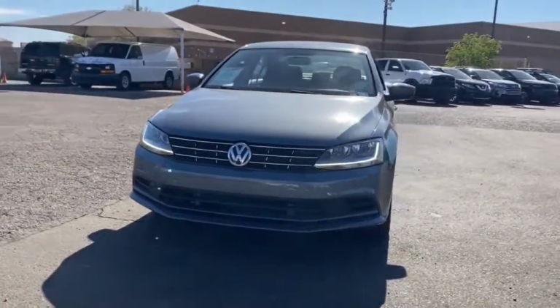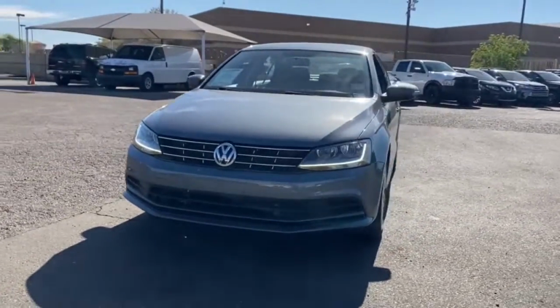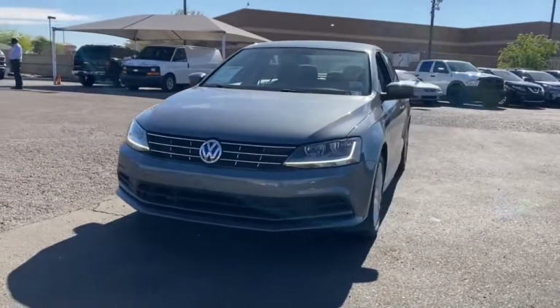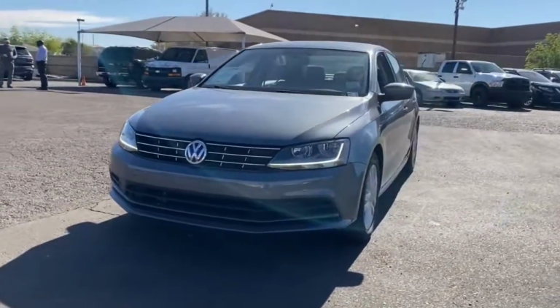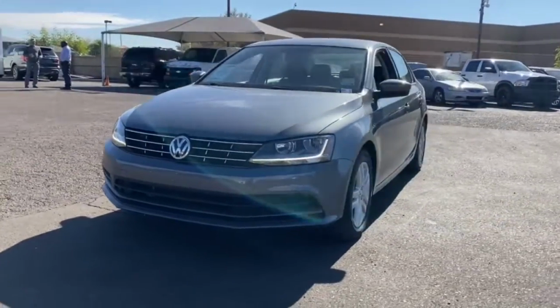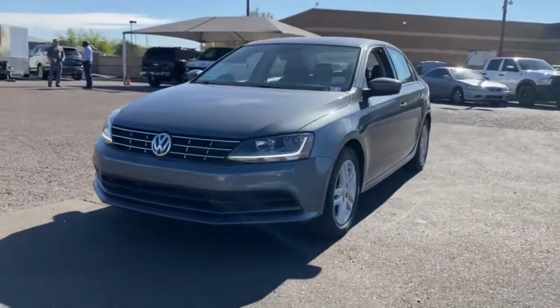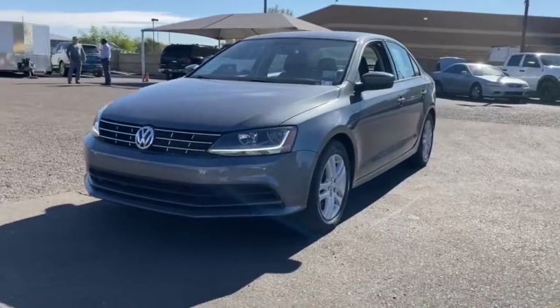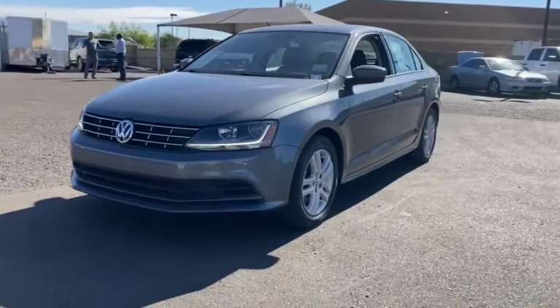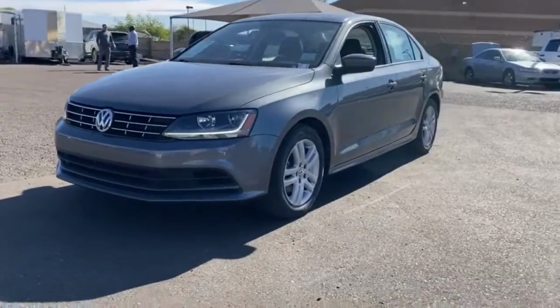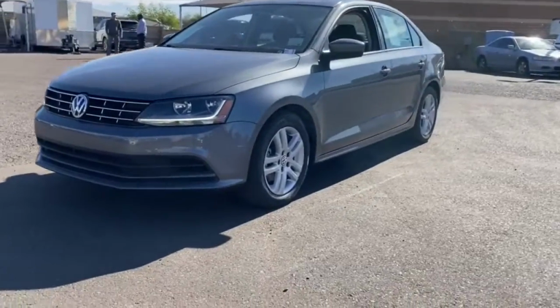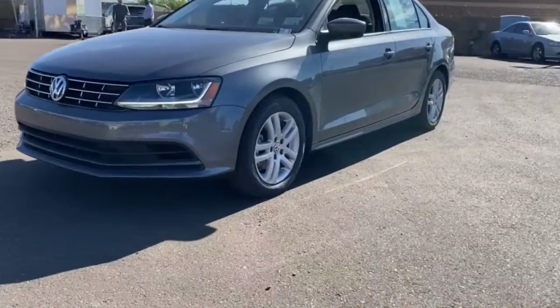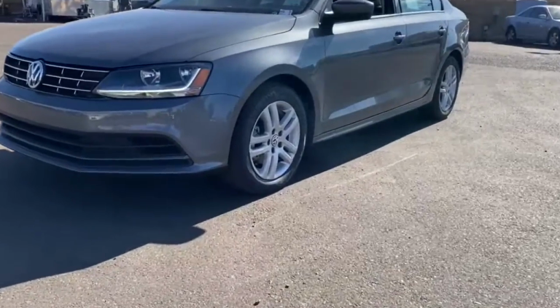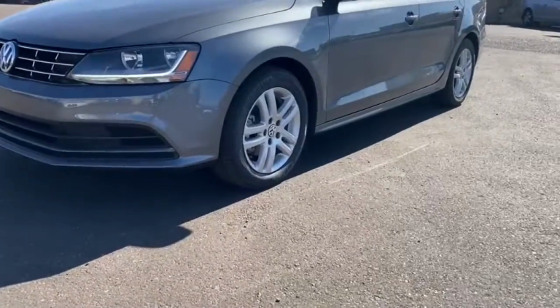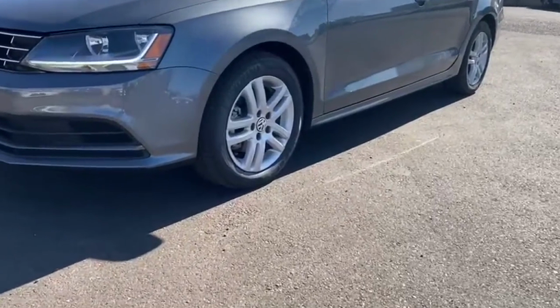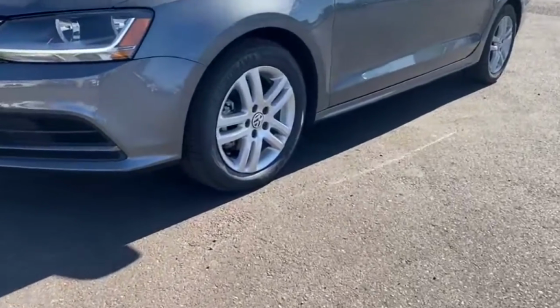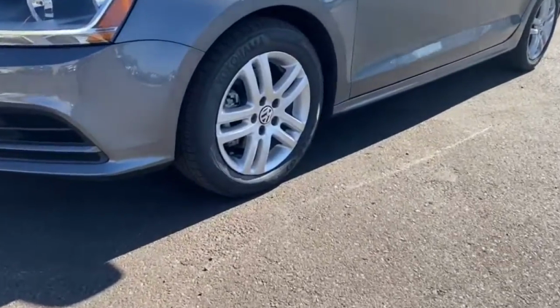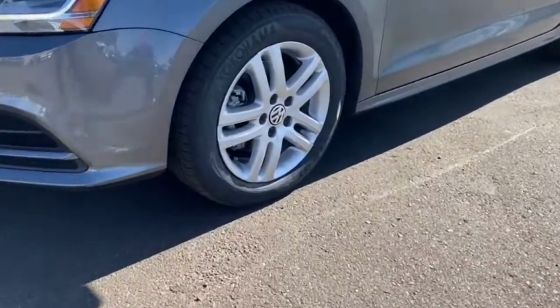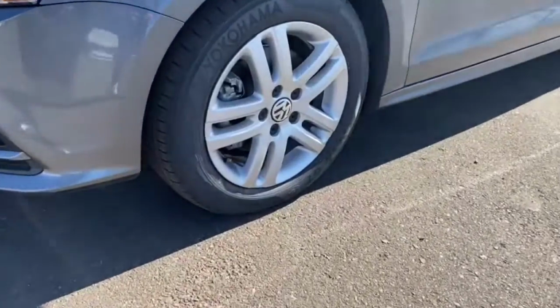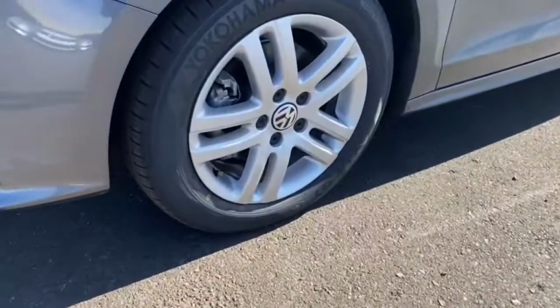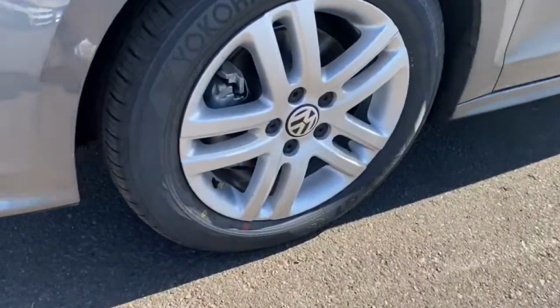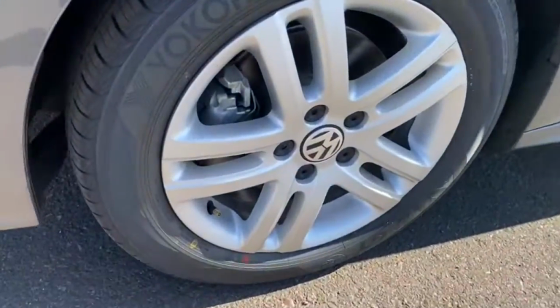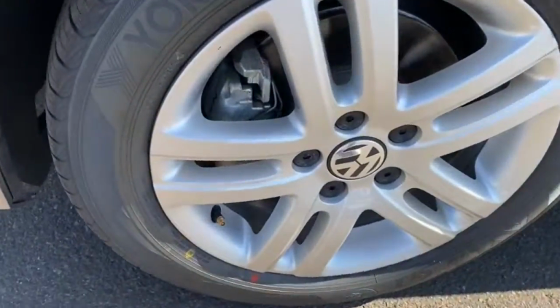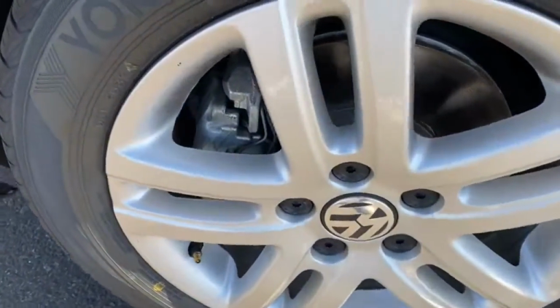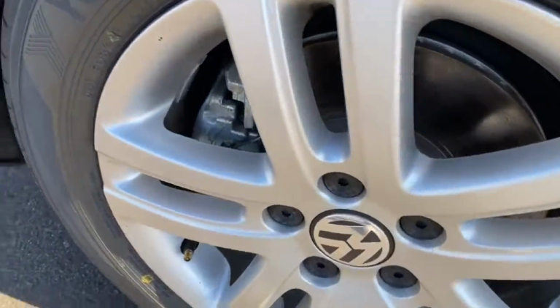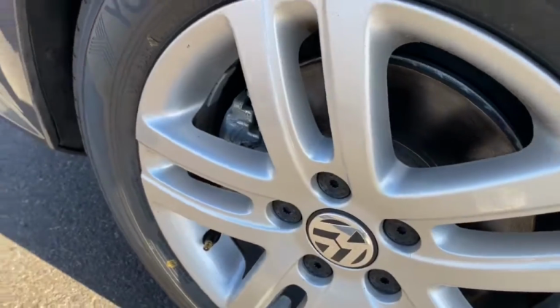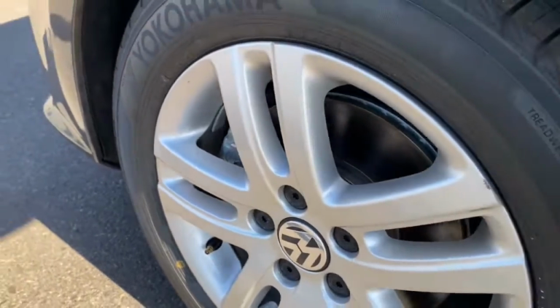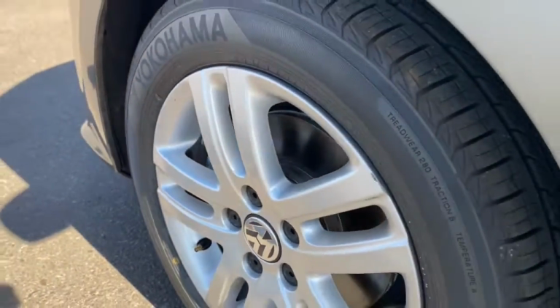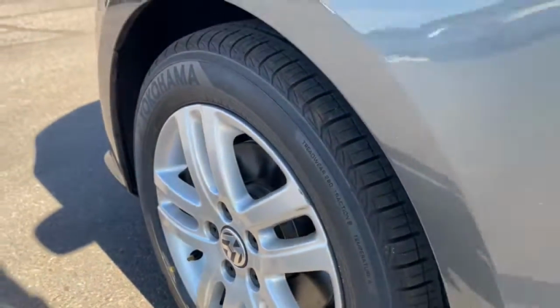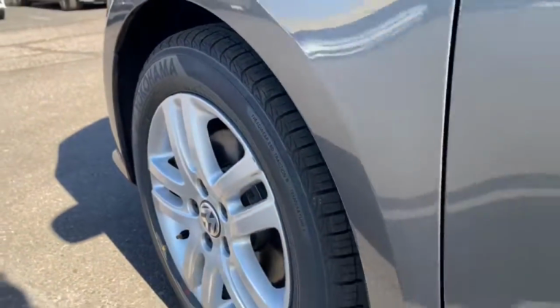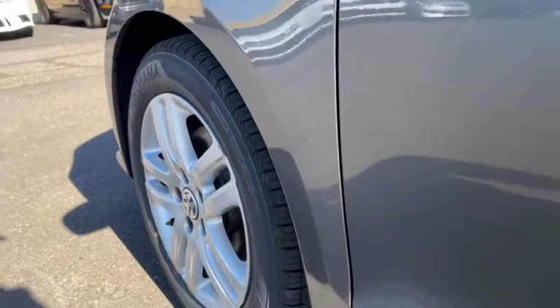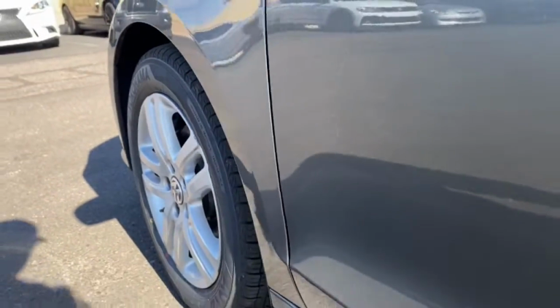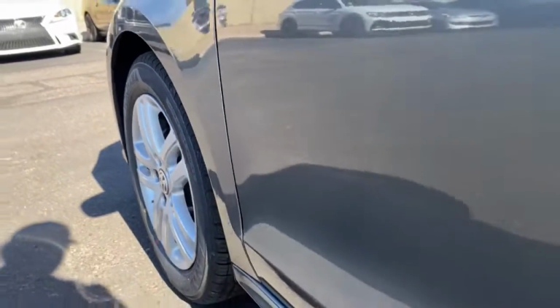This Jetta offers the perfect blend of fun and practicality. See for yourself when you take it out for a test drive. Our professional staff looks forward to giving you excellent service.